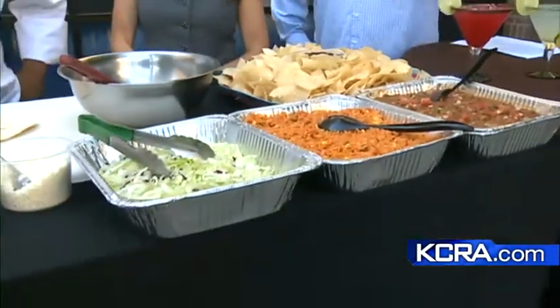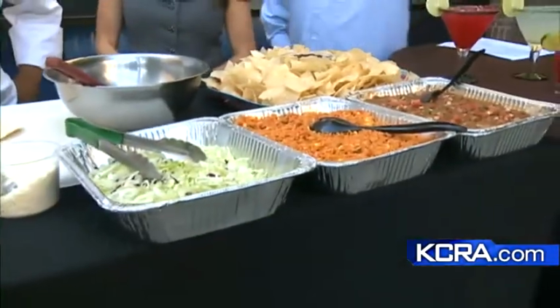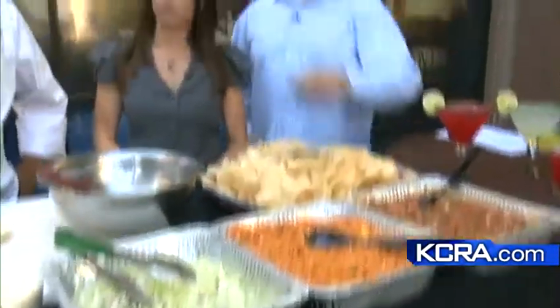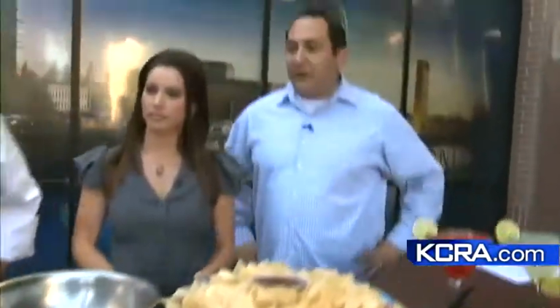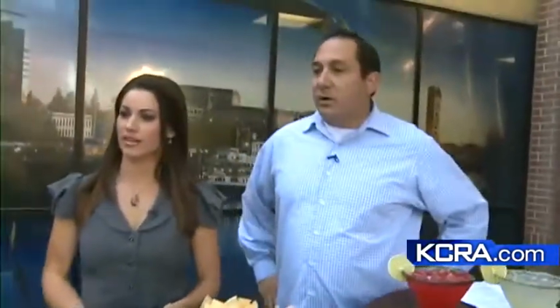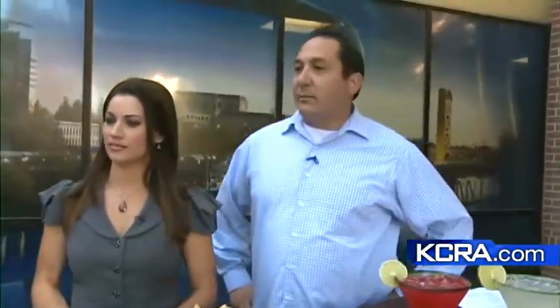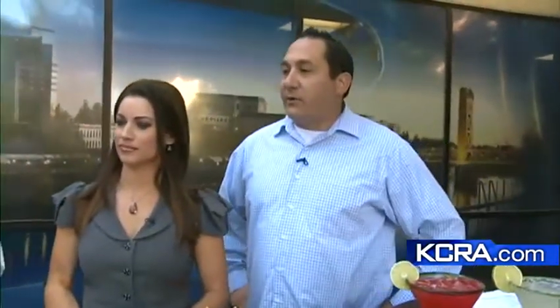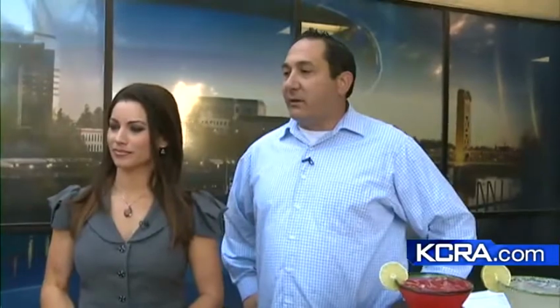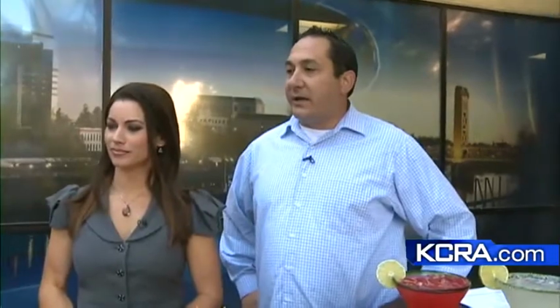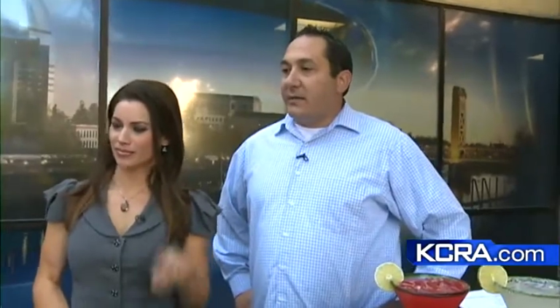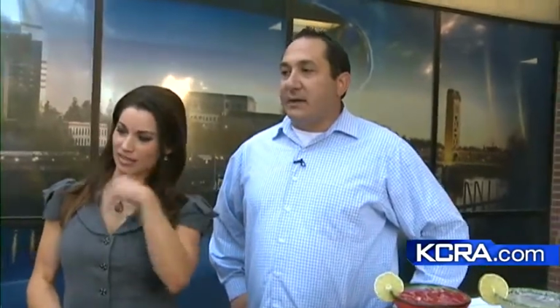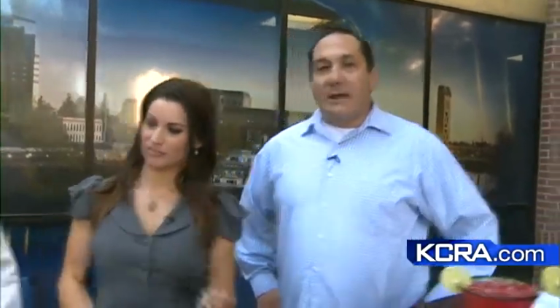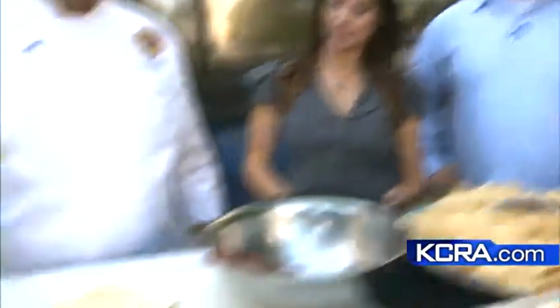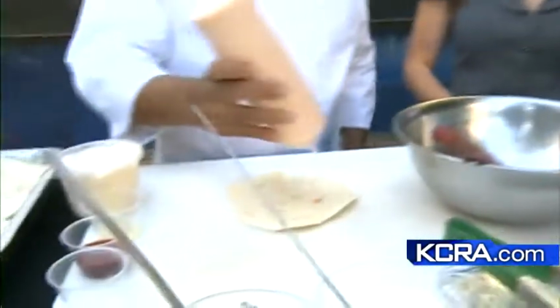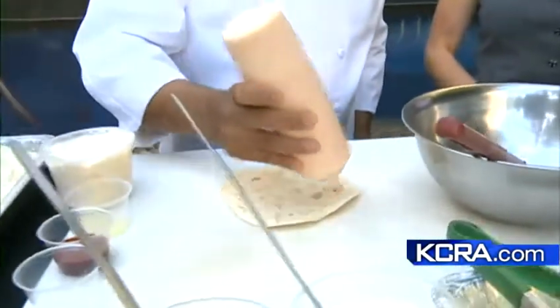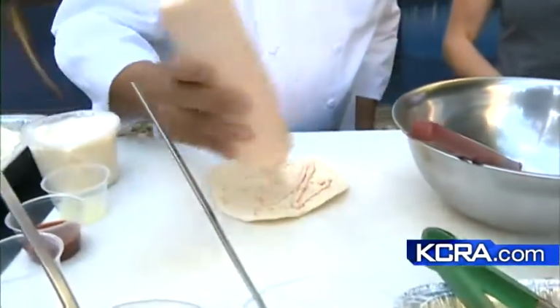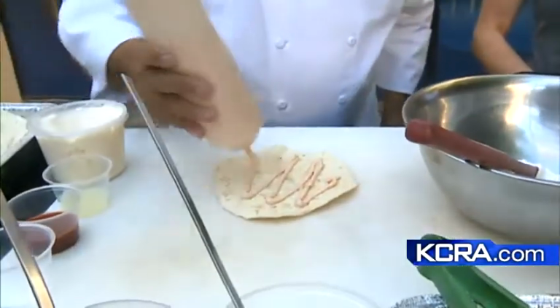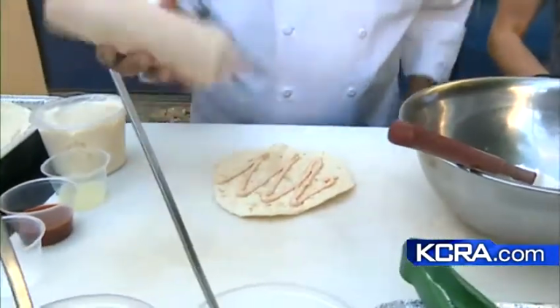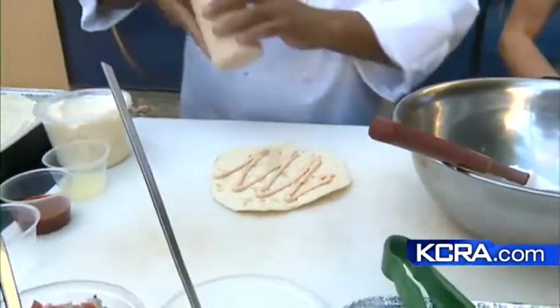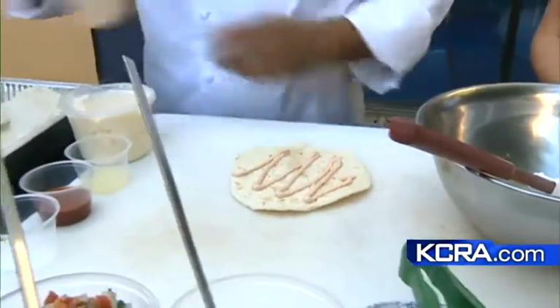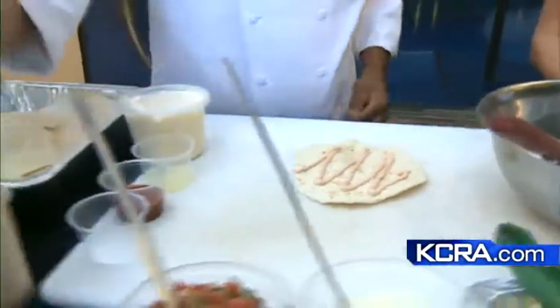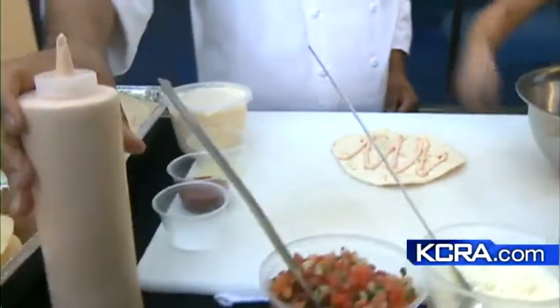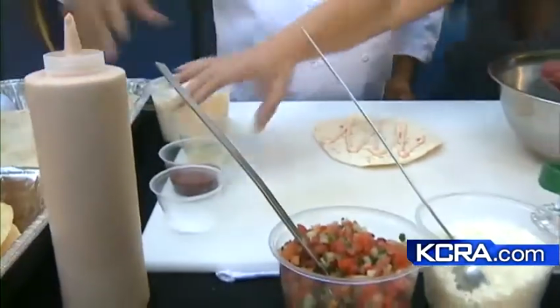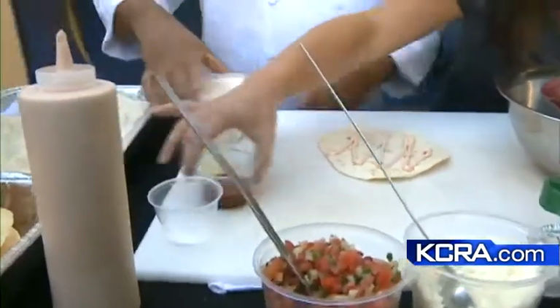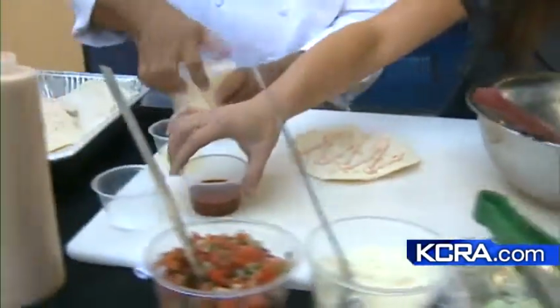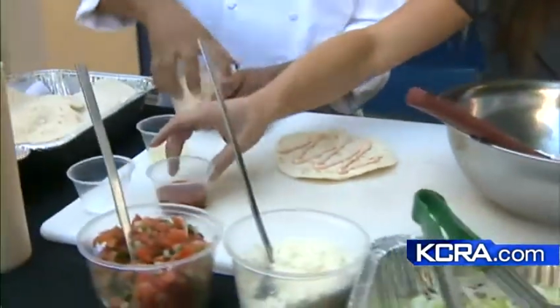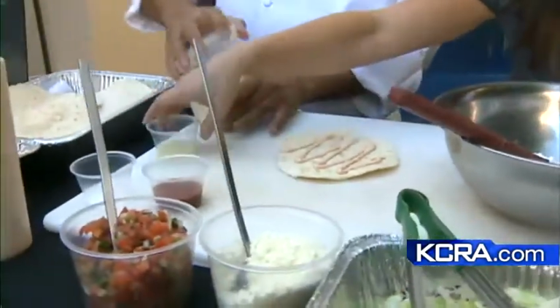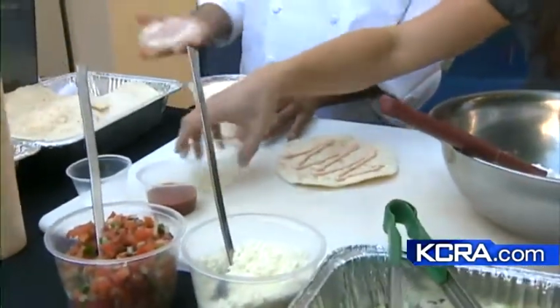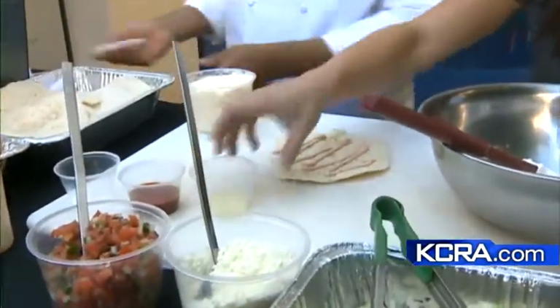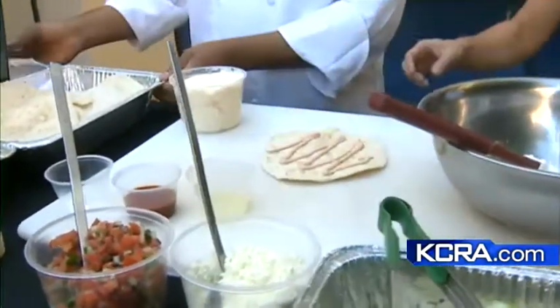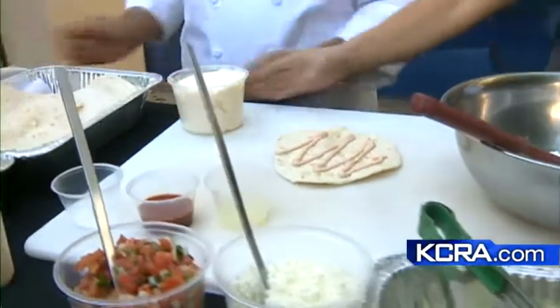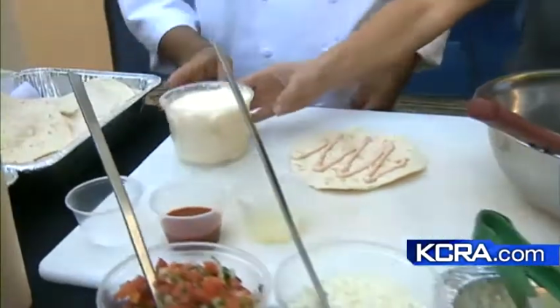We also use our chipotle aioli, which Carlos has prepared, to give it a little kick. That is mayonnaise, chipotle, kosher salt, and lime juice. It's easy to make — just mix those ingredients together and it gives your taco a little kick.